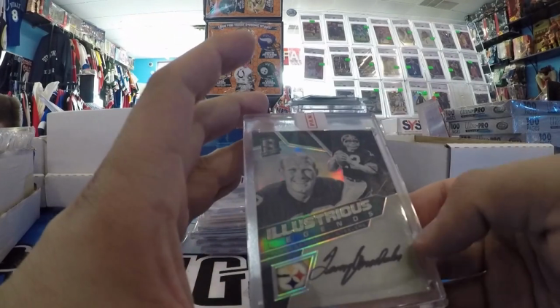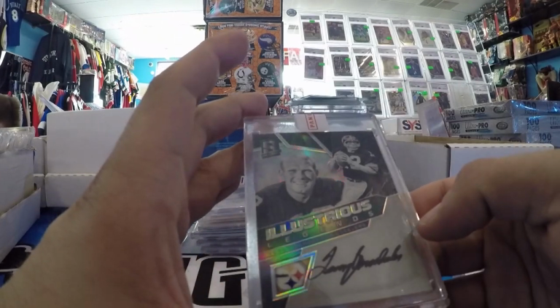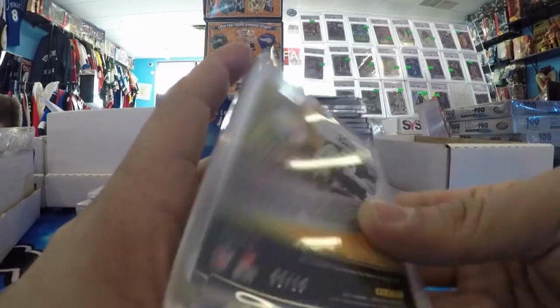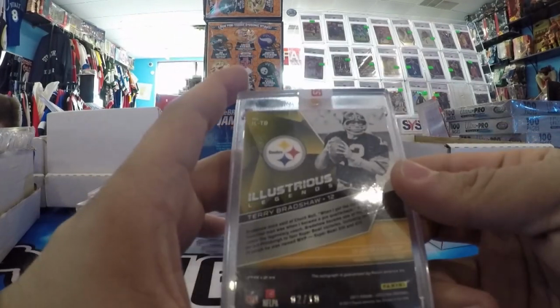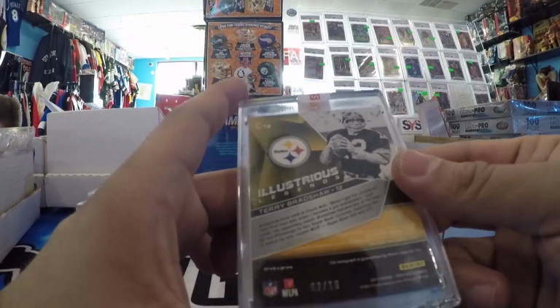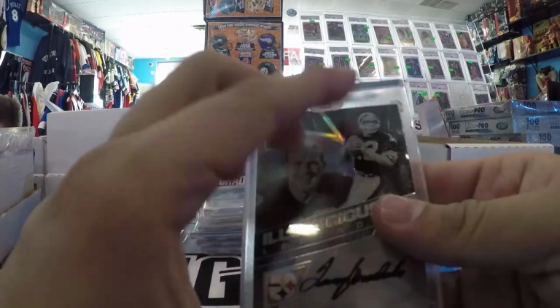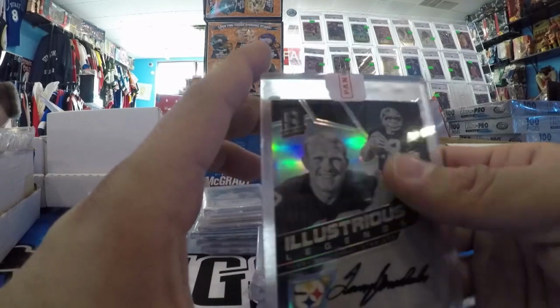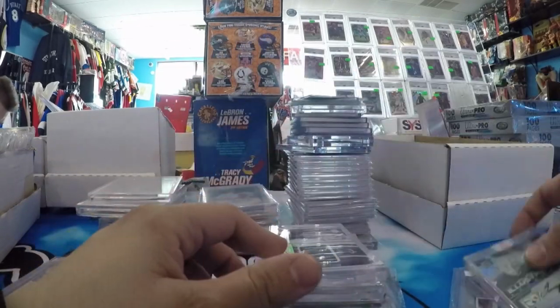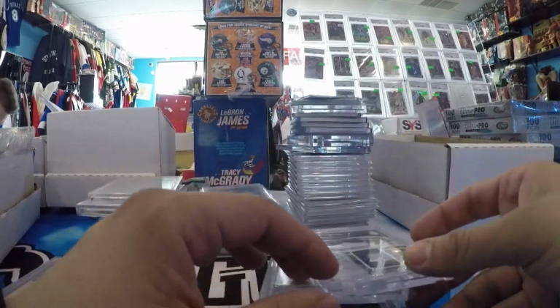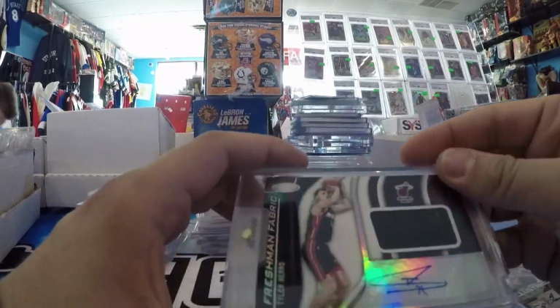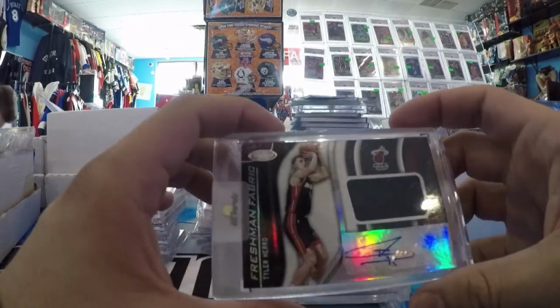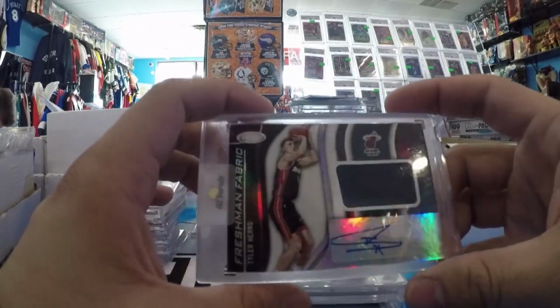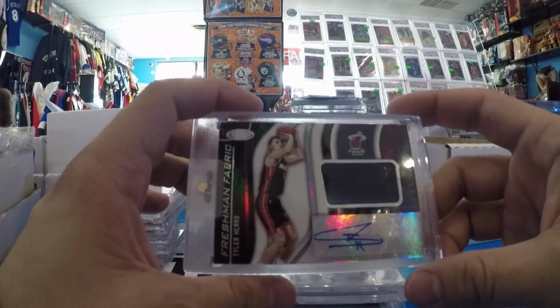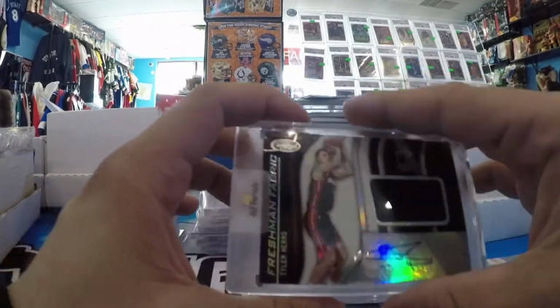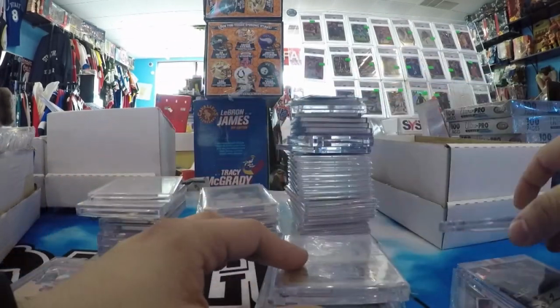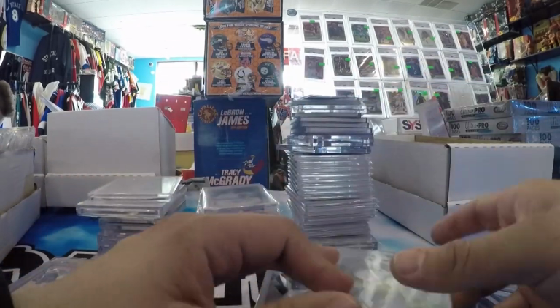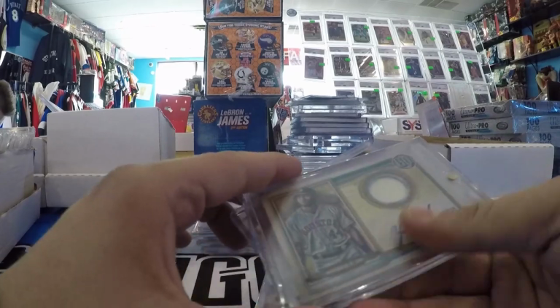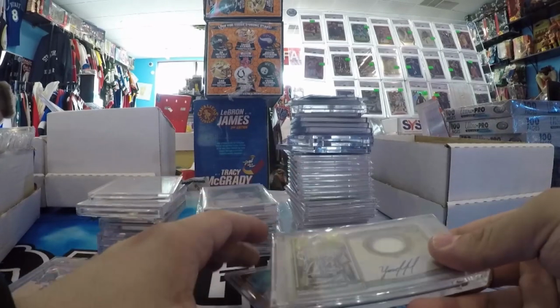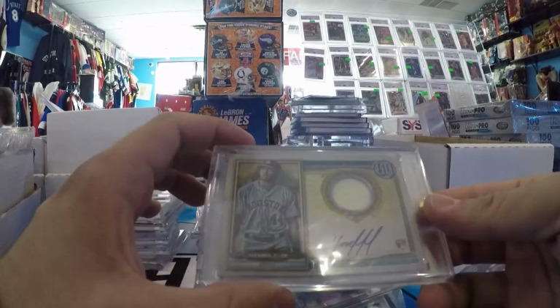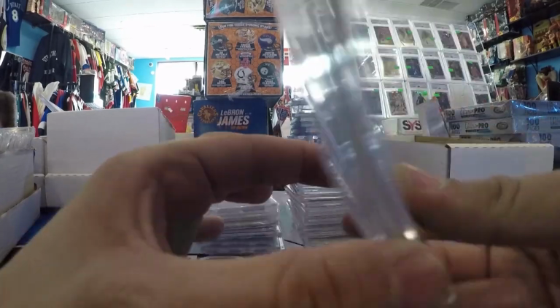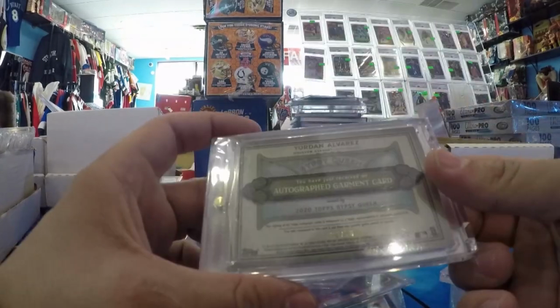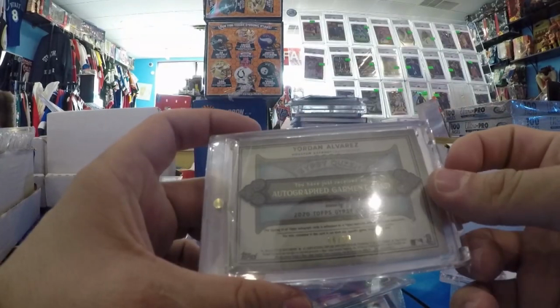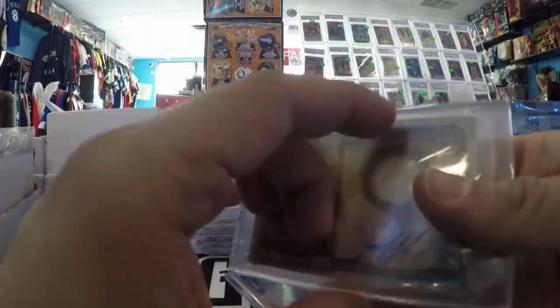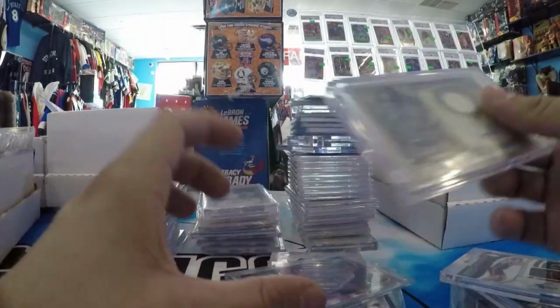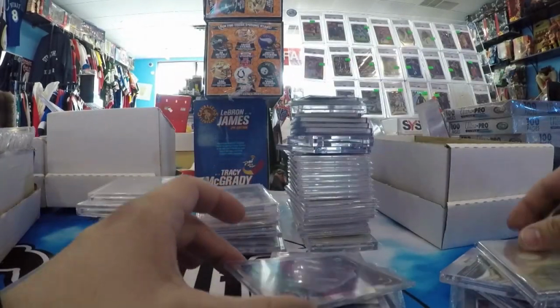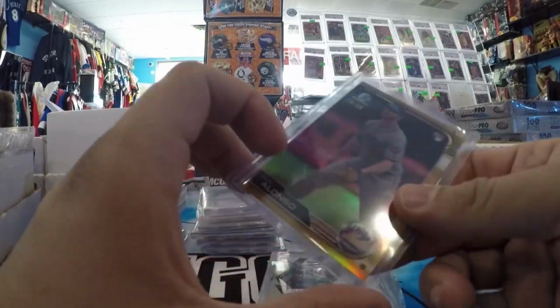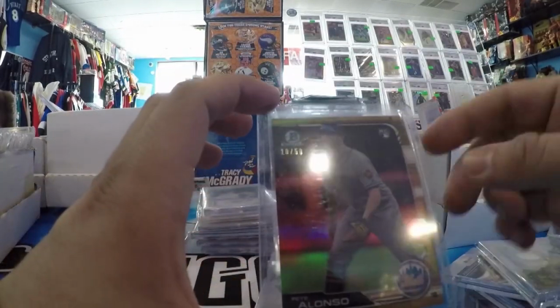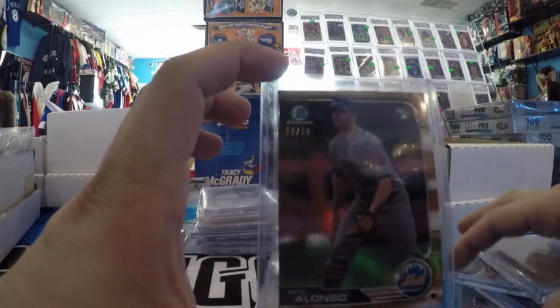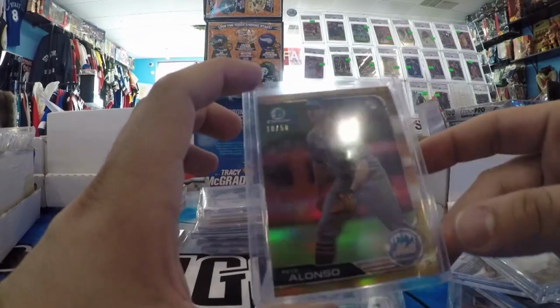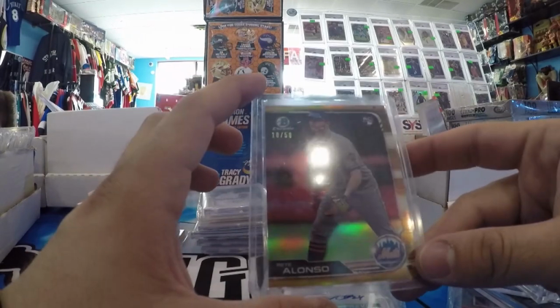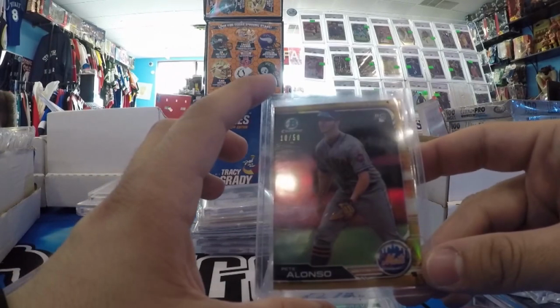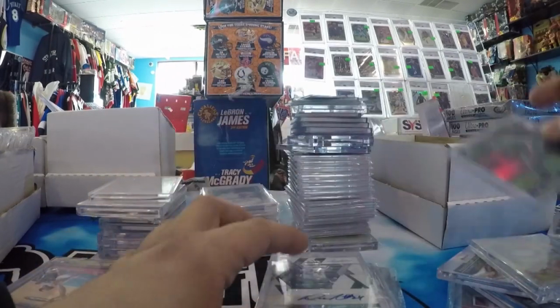Terry Bradshaw, Spectra, On Card Auto, out of 10 — that'll sell quick. Tyler Harrow Certified RPA. Jordan Alvarez Gypsy Queen RPA, On Card Auto, out of 50. Pete Alonso Bowman Chrome Gold Refractor Rookie, number to 50.